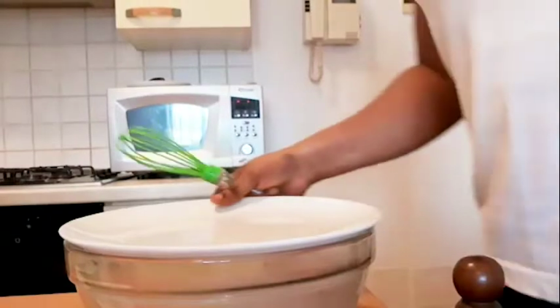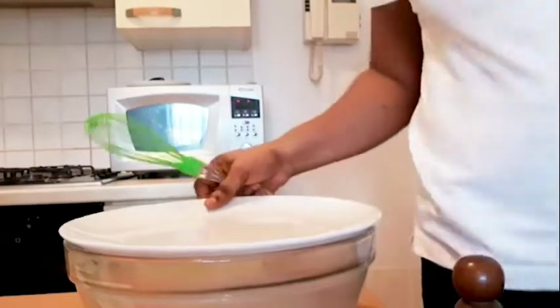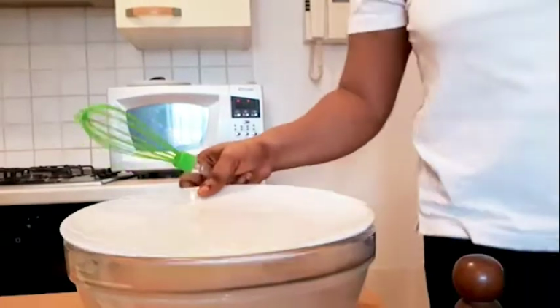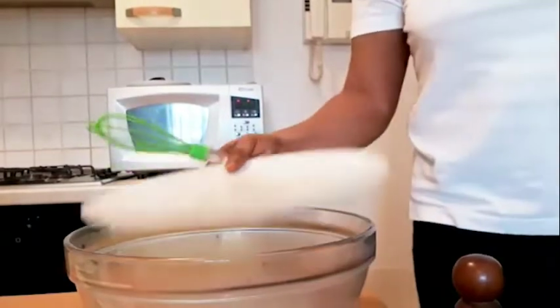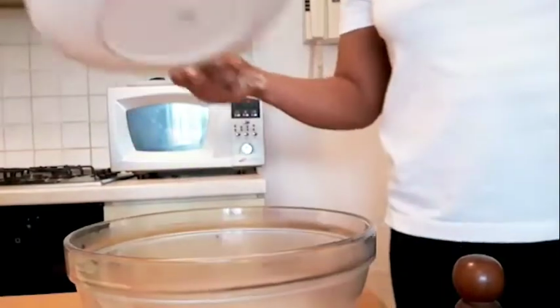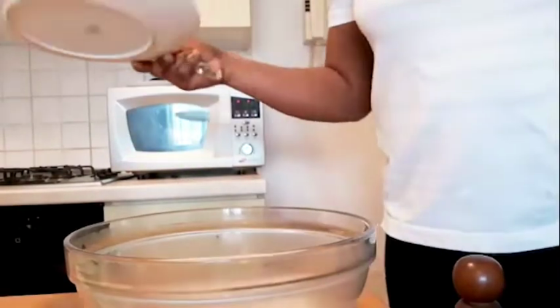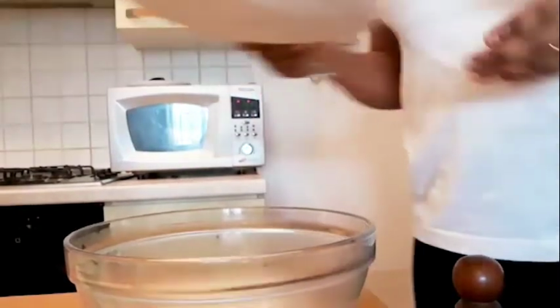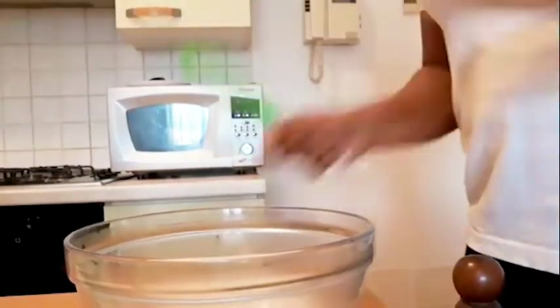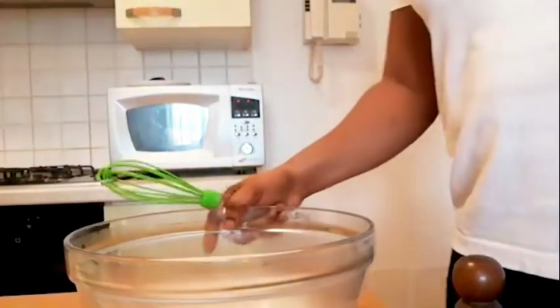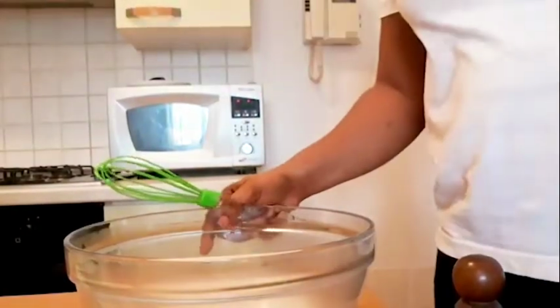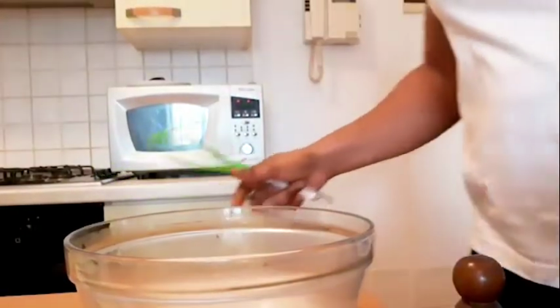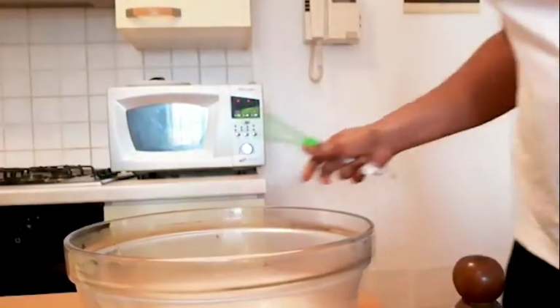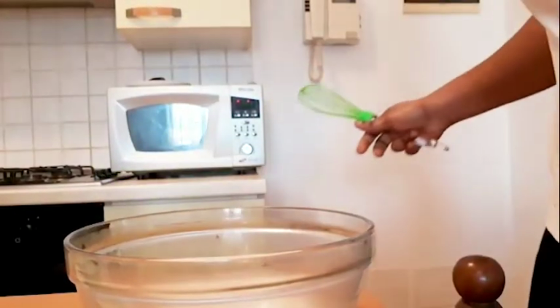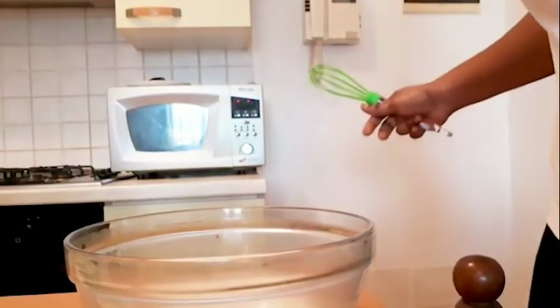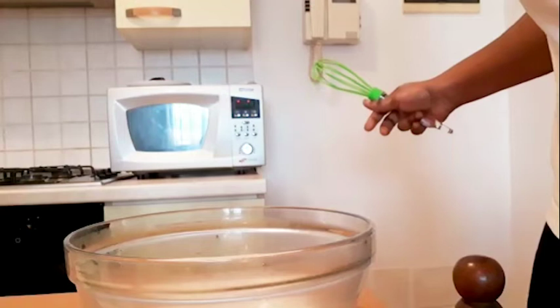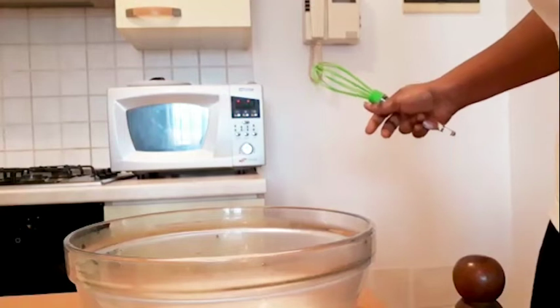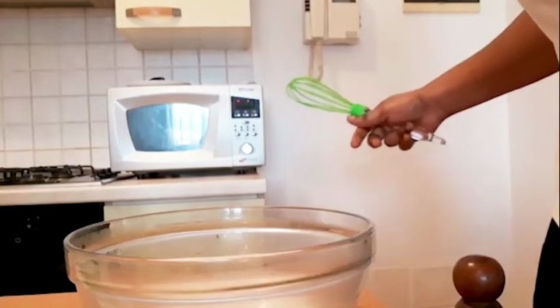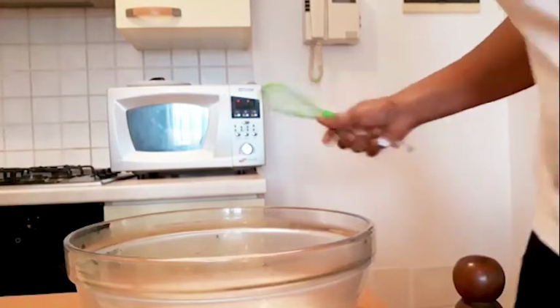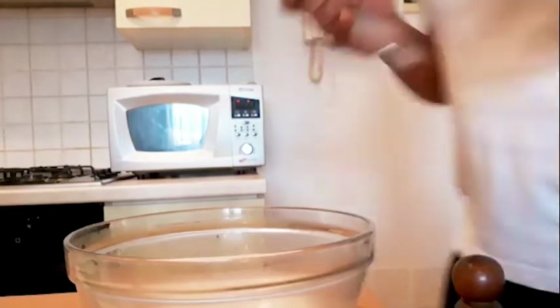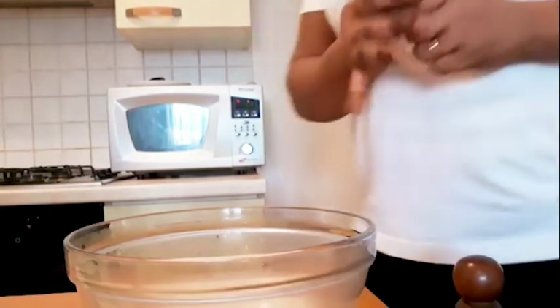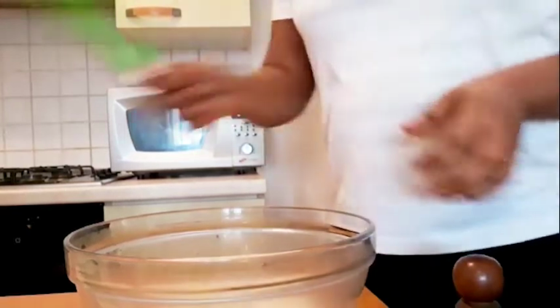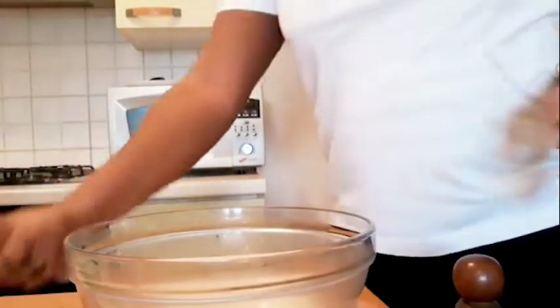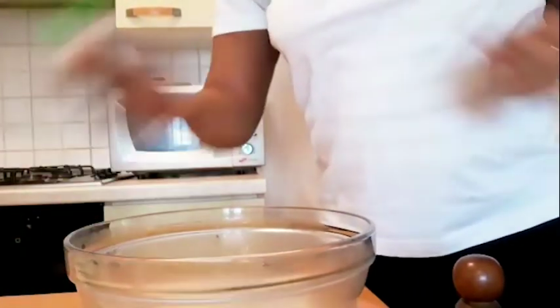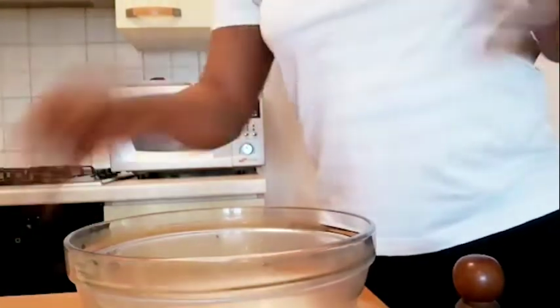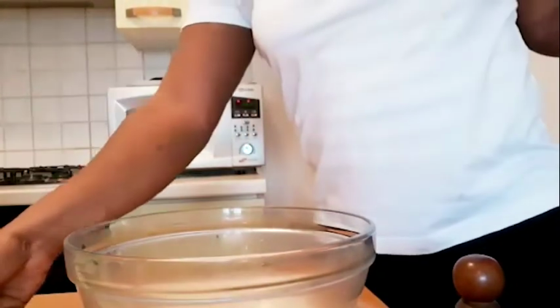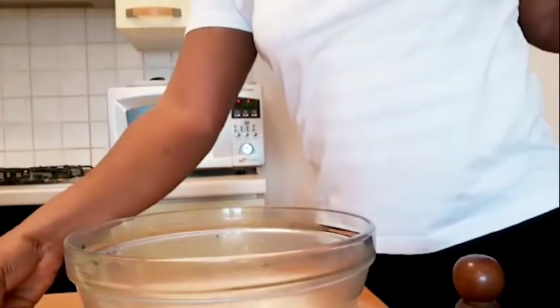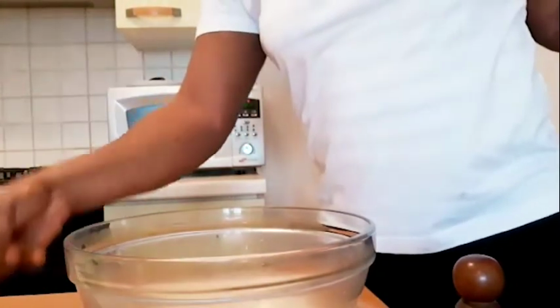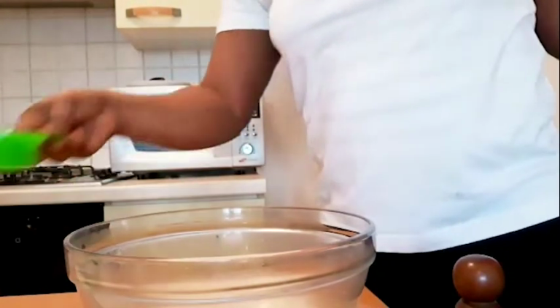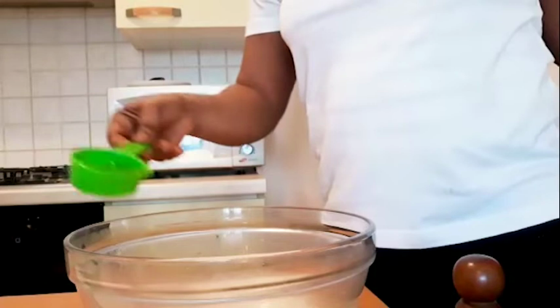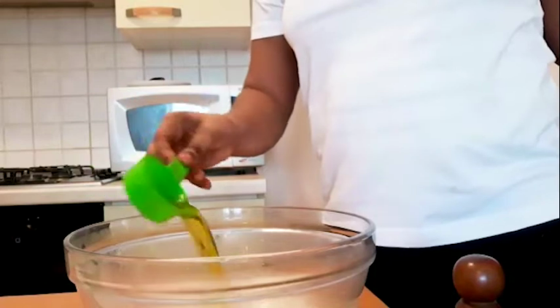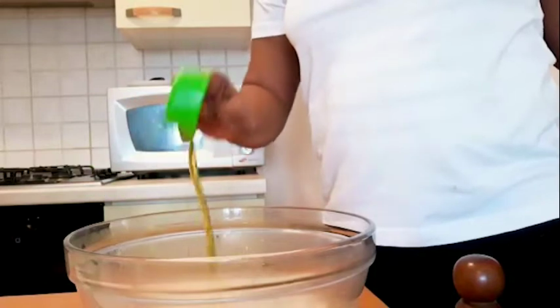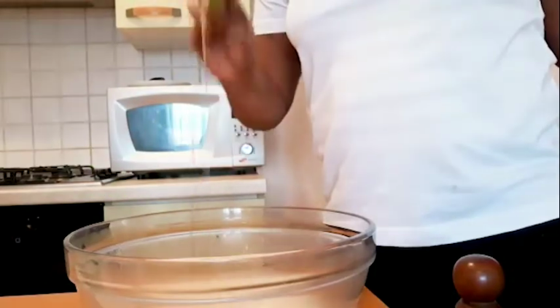After 10 minutes, we are going to be adding one quarter cup of oil.